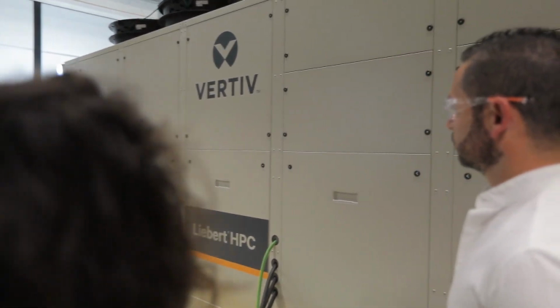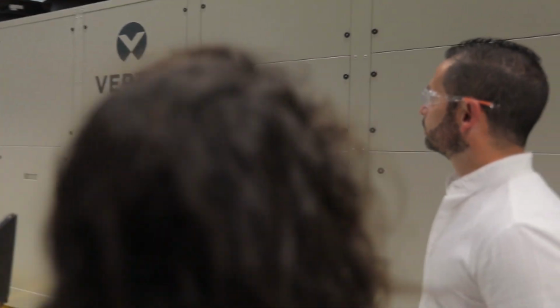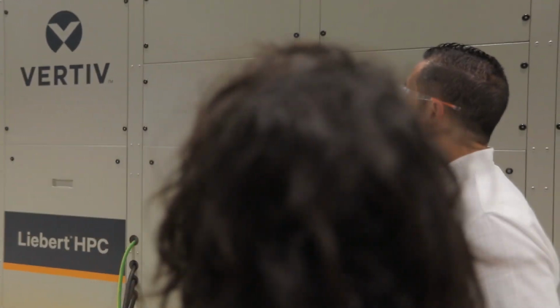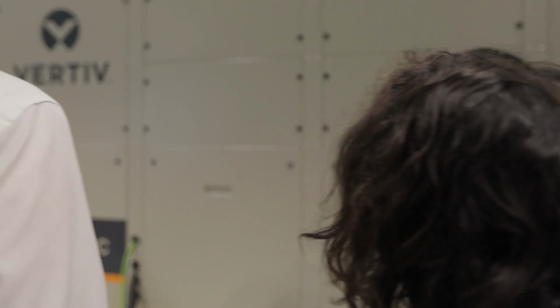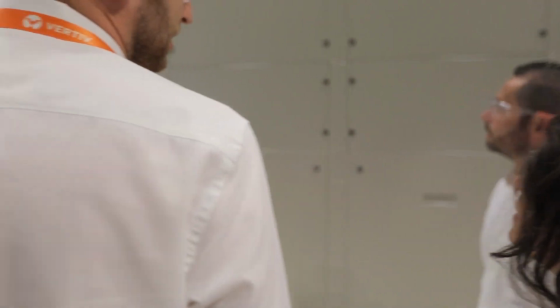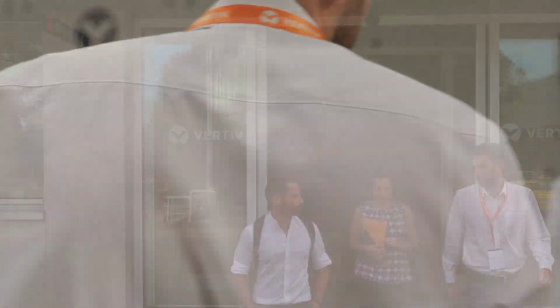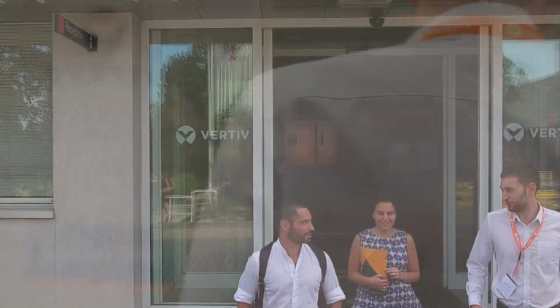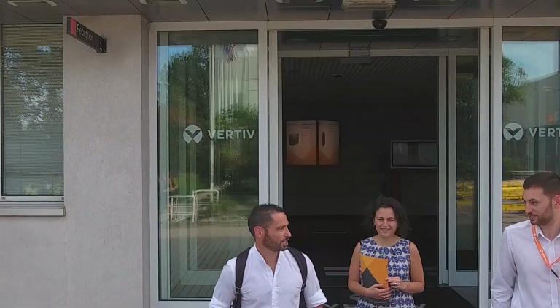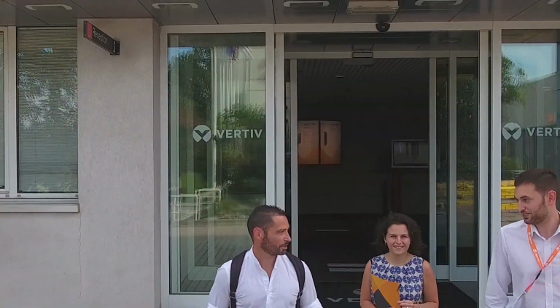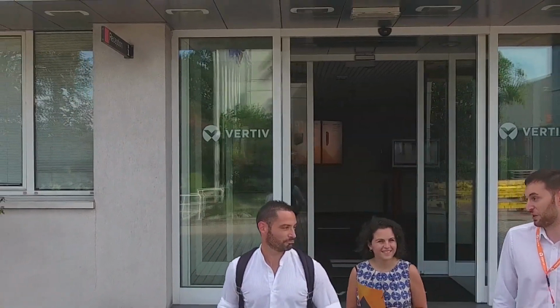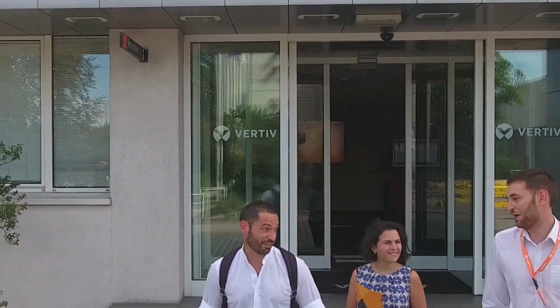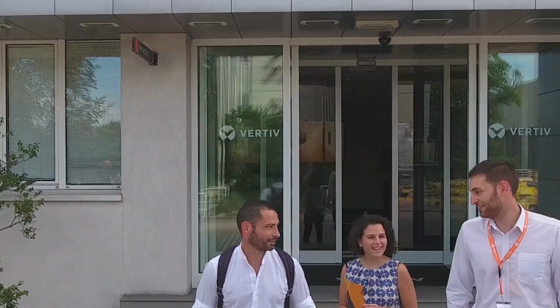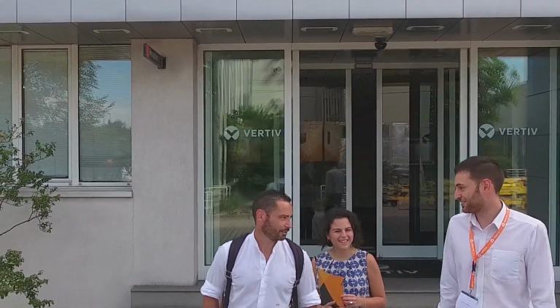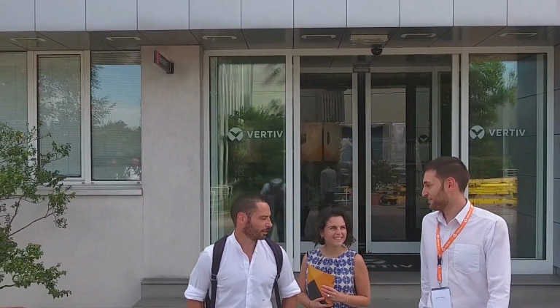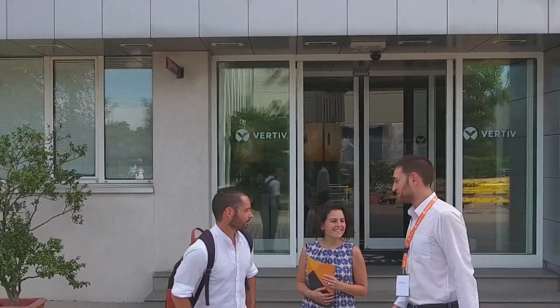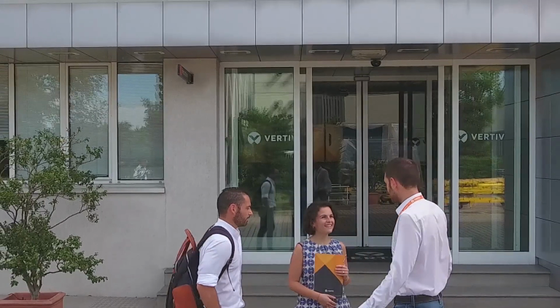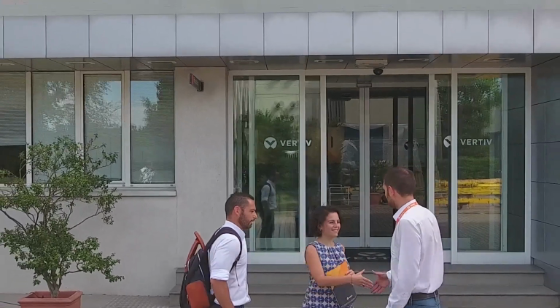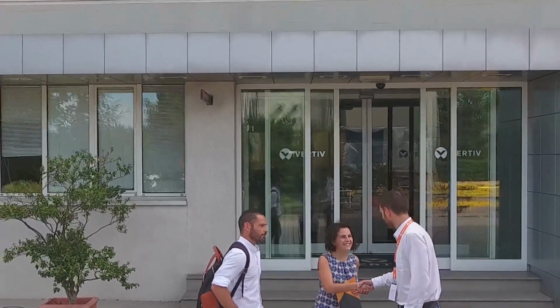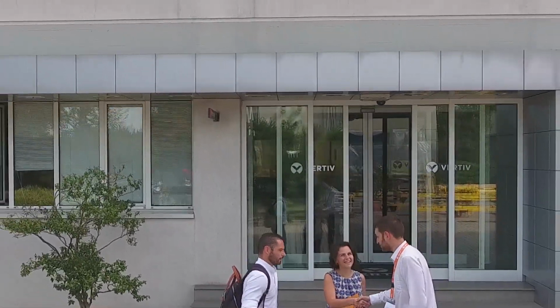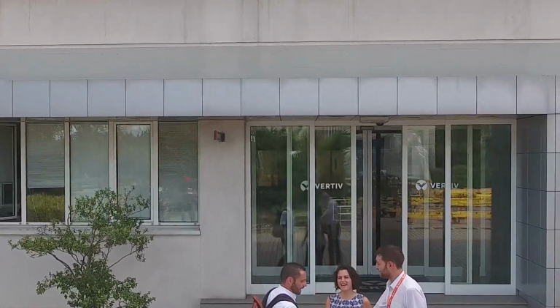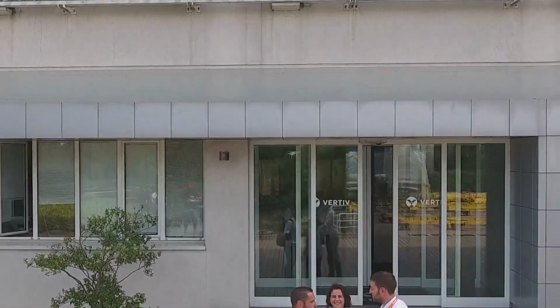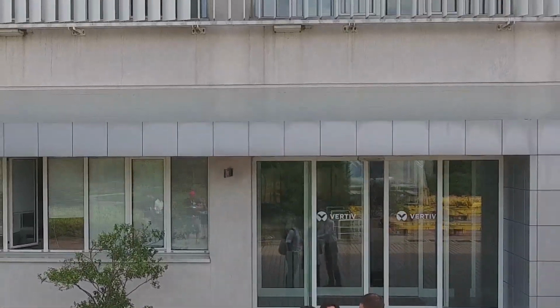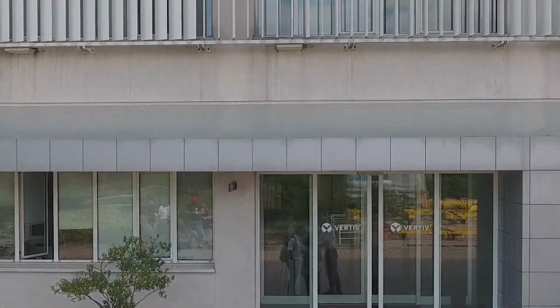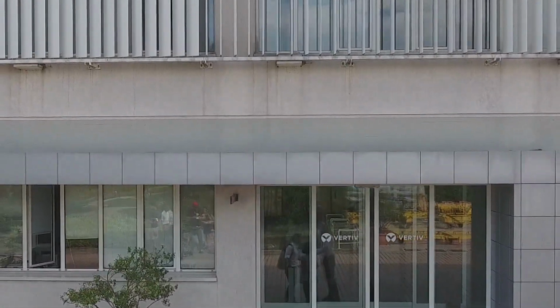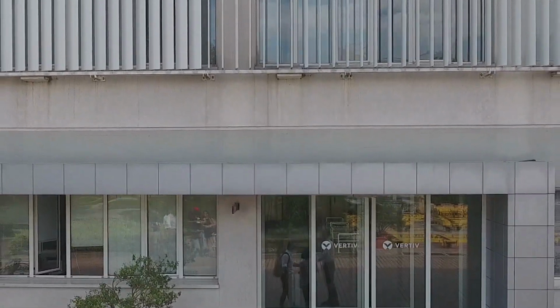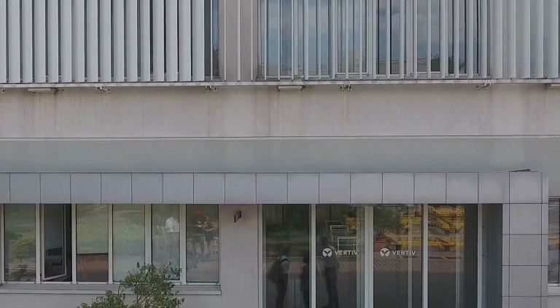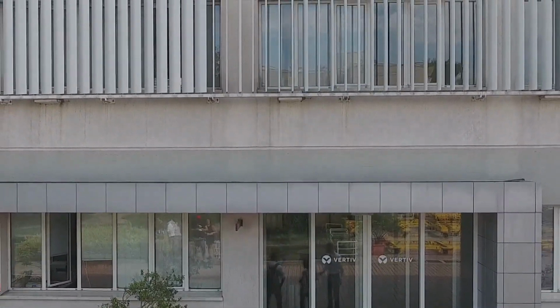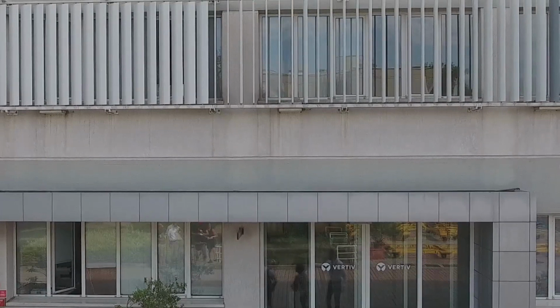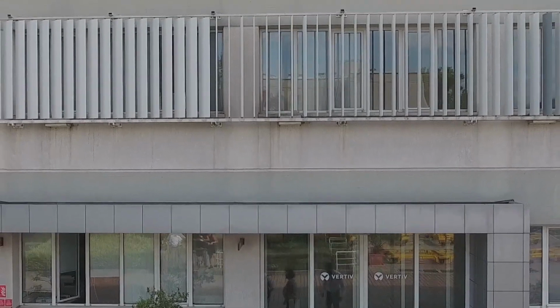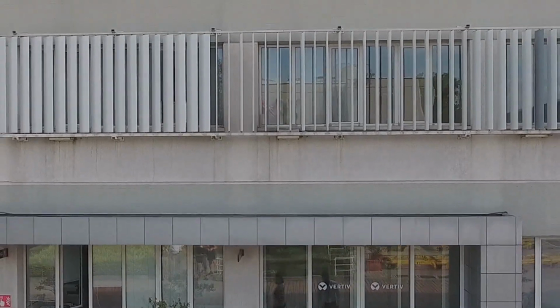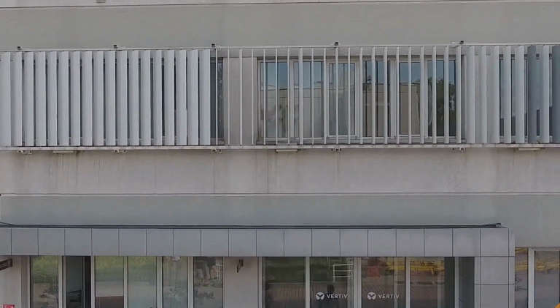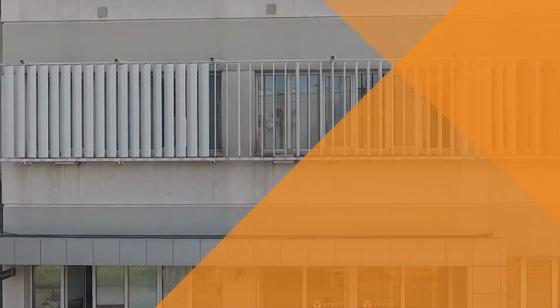Veritiv's Customer Experience Center thus provides our customers with the most complete testing area to experience the capabilities of our technologies at peak conditions and at any customer's operating point.